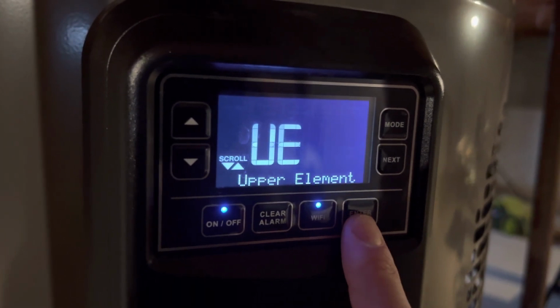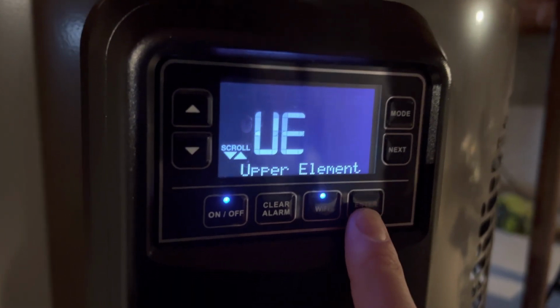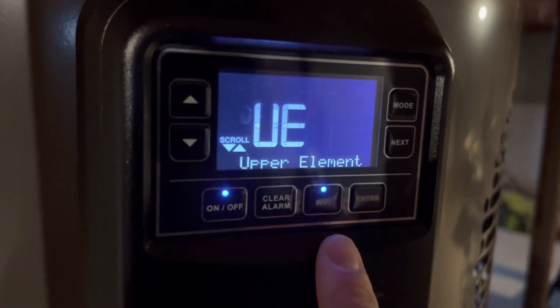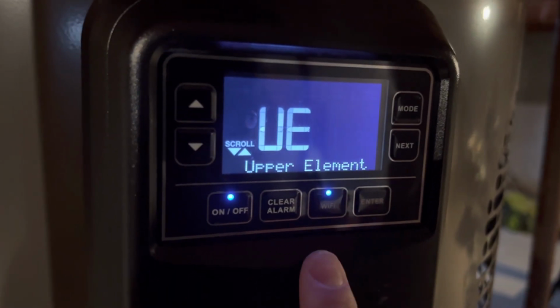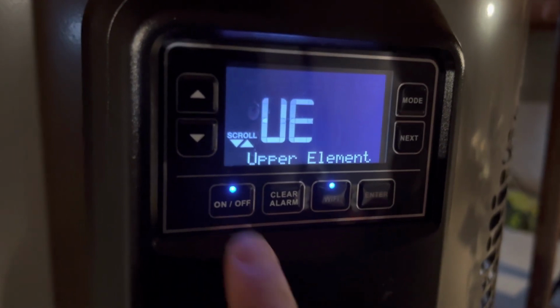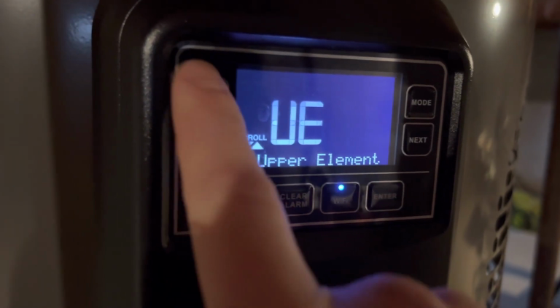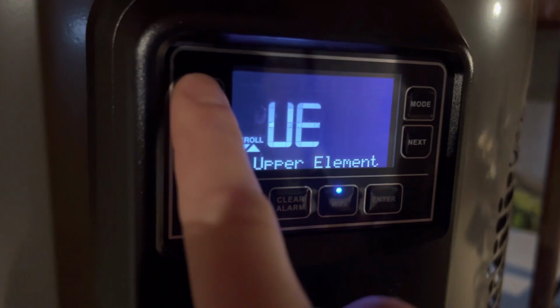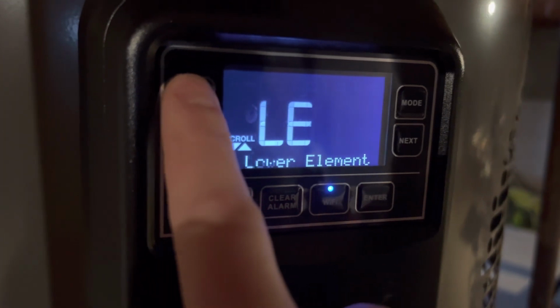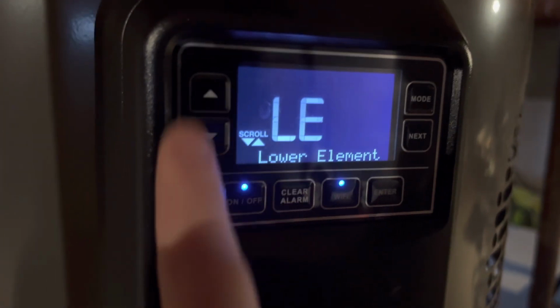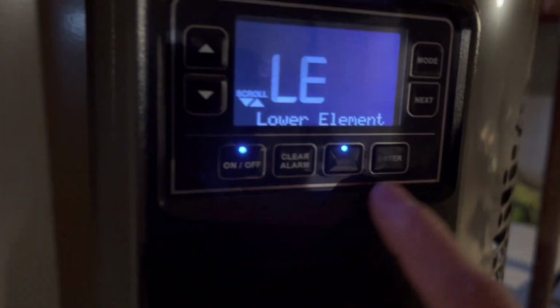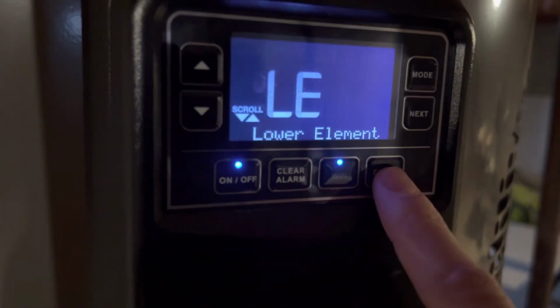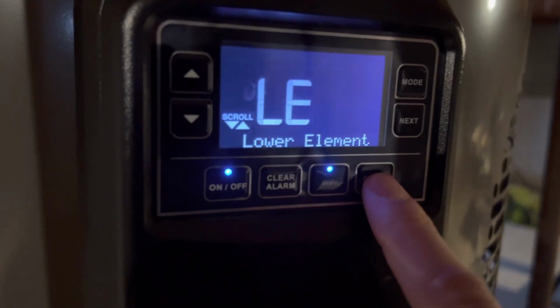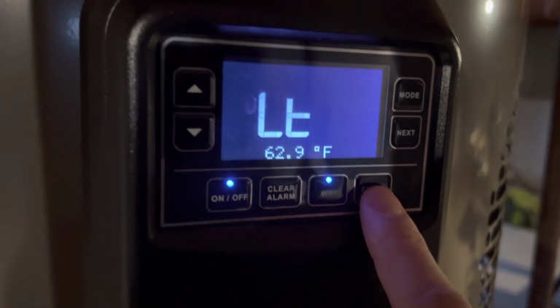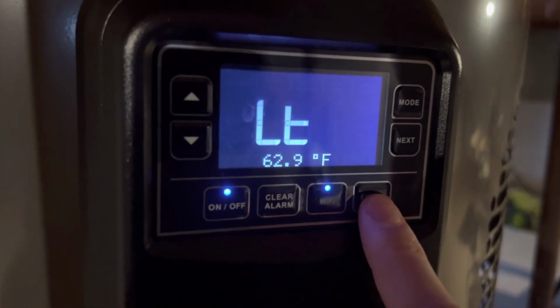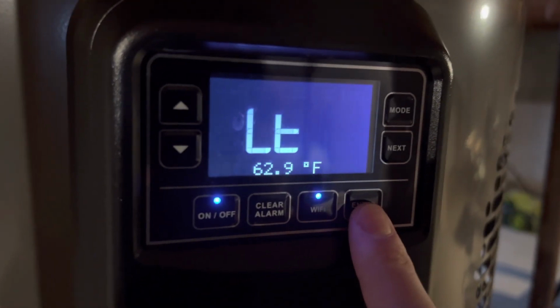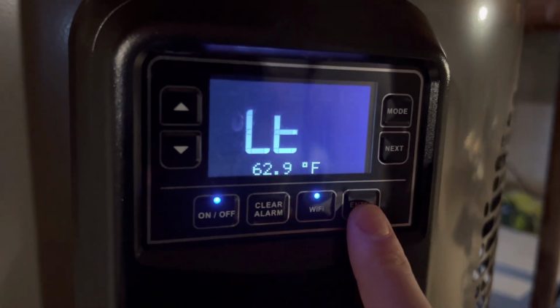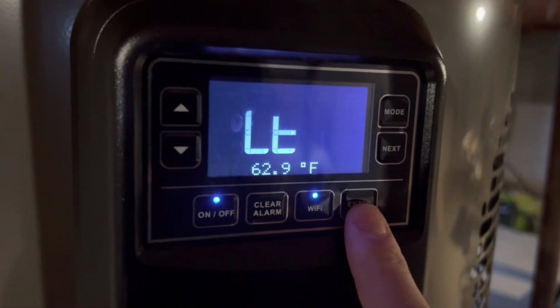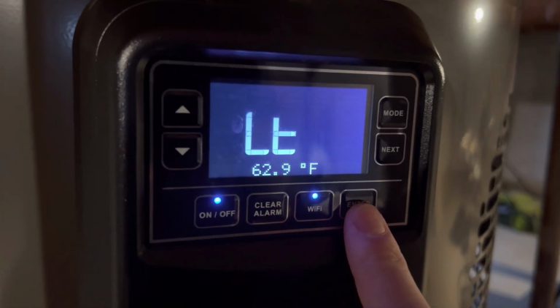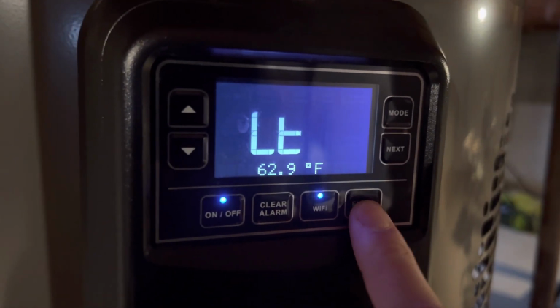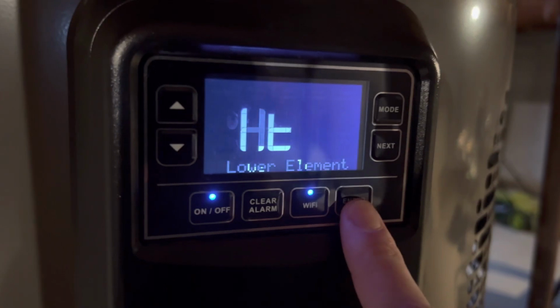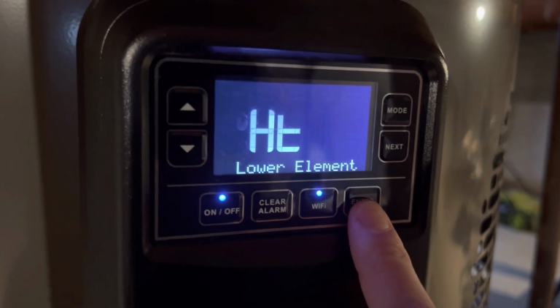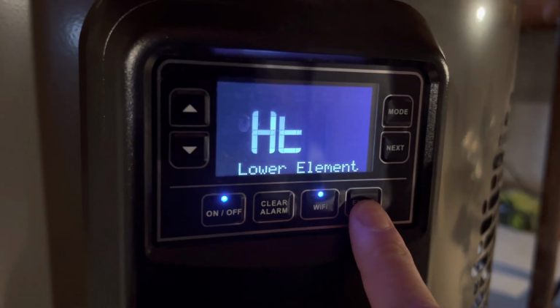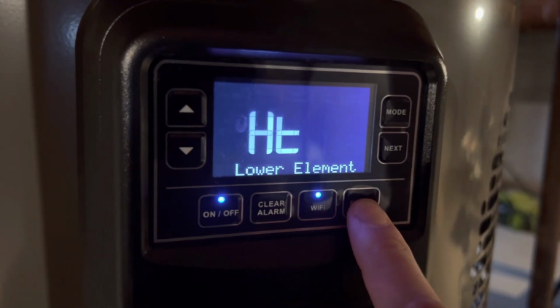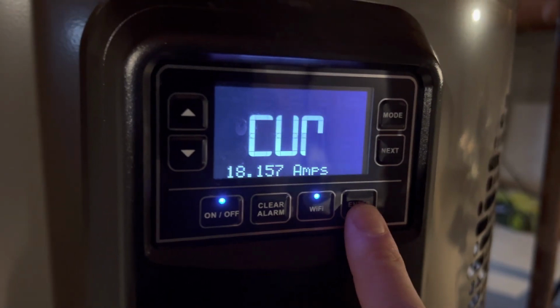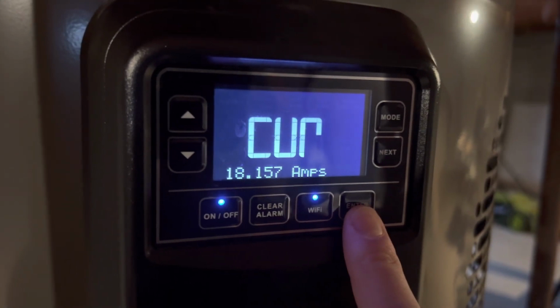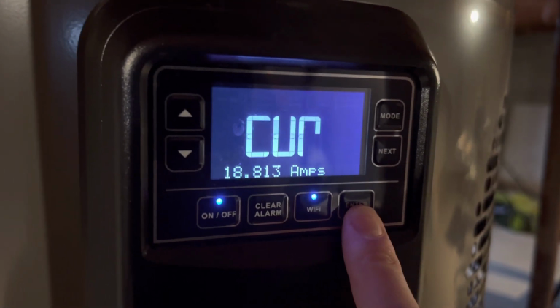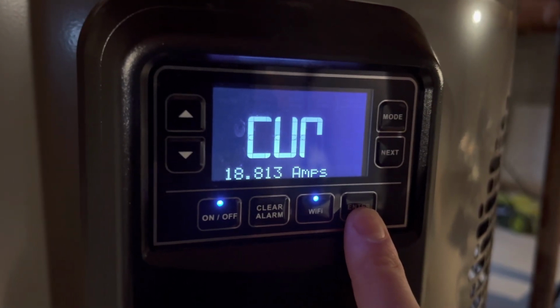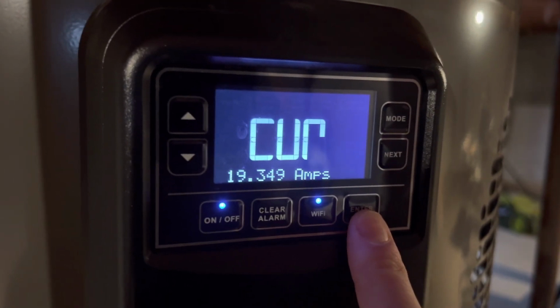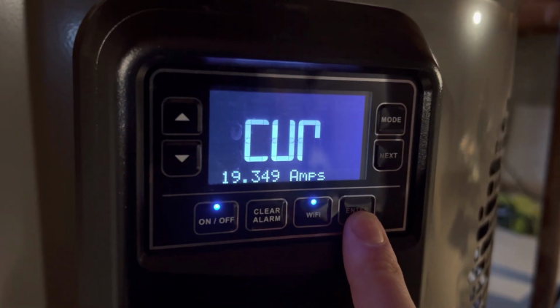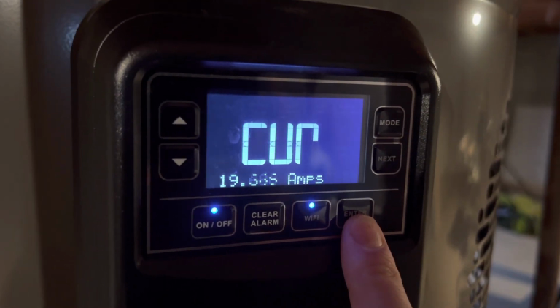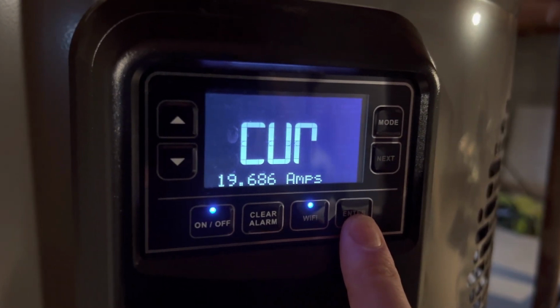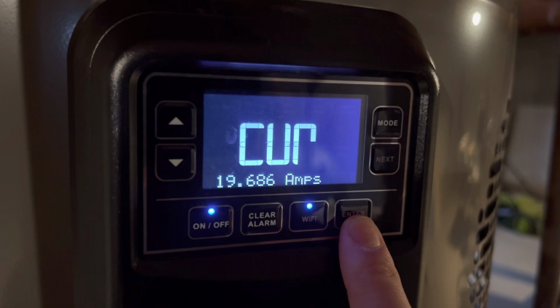Basically just keep pressing Enter till you get back to the main menu, press up again to get the lower element — should be the same thing. Lower element is 63 degrees, lower element test is drawing just about 20 amps.